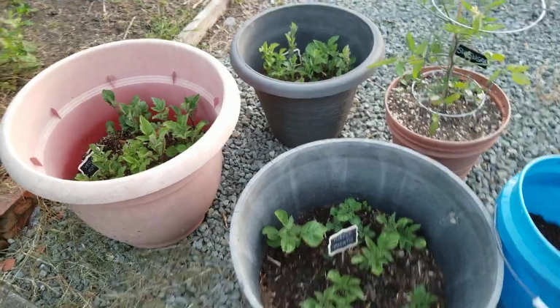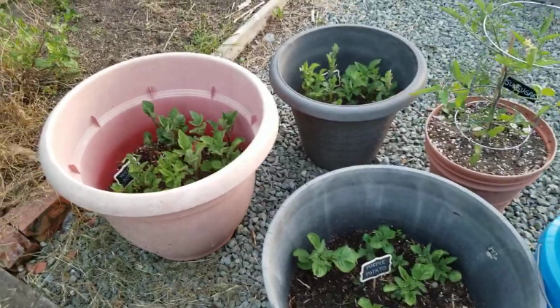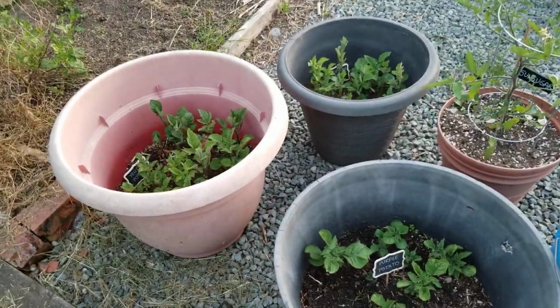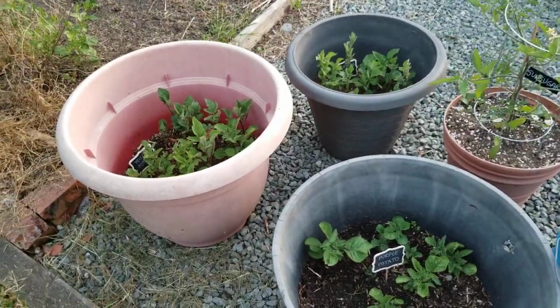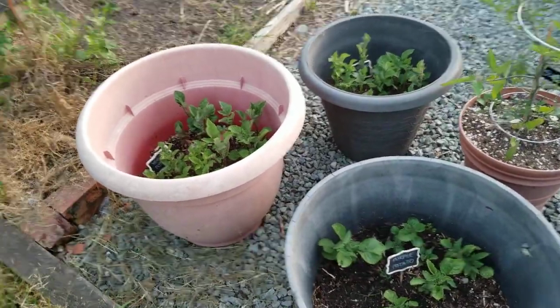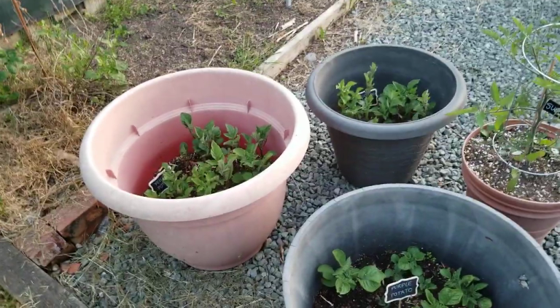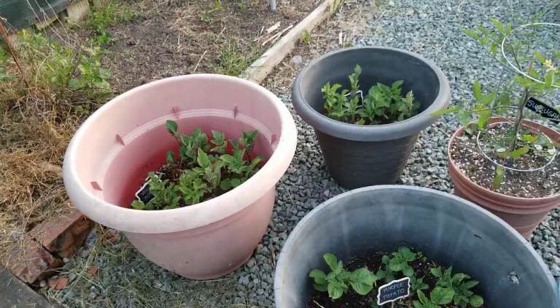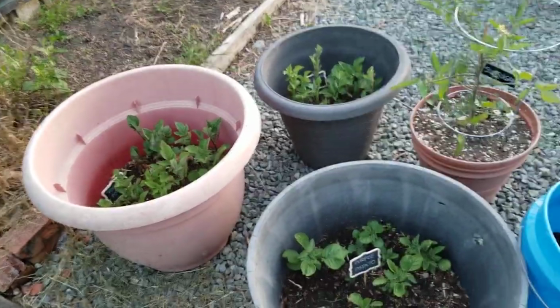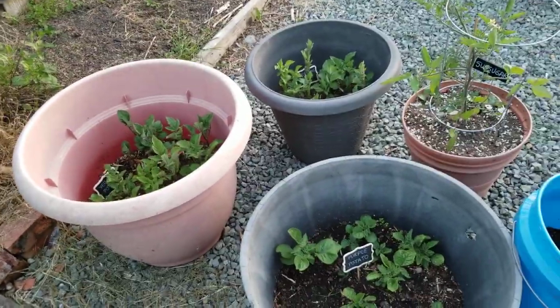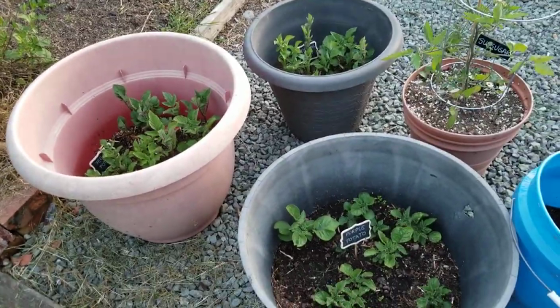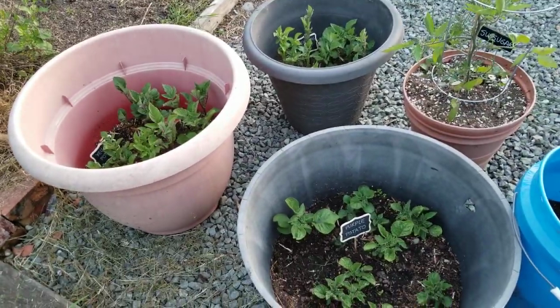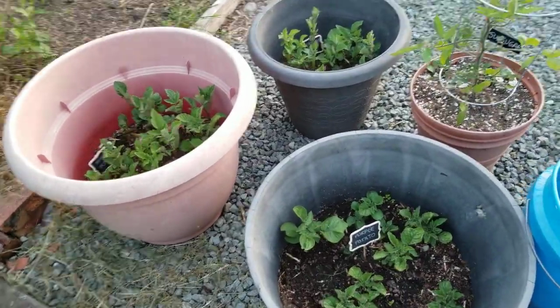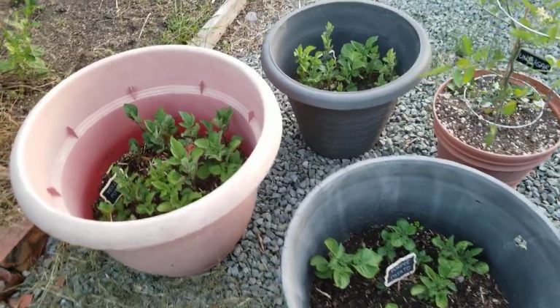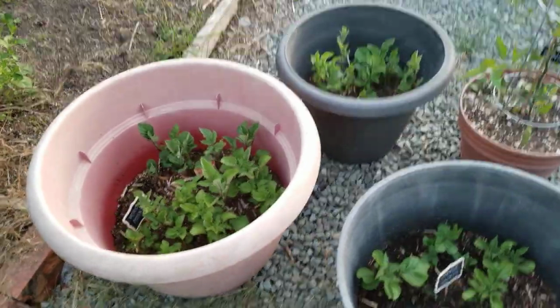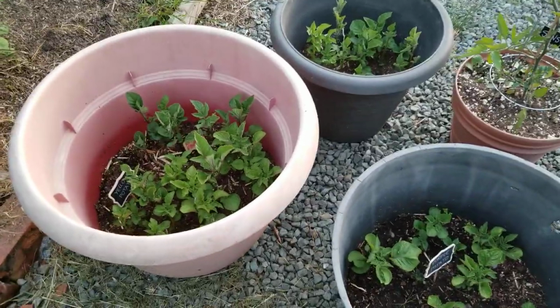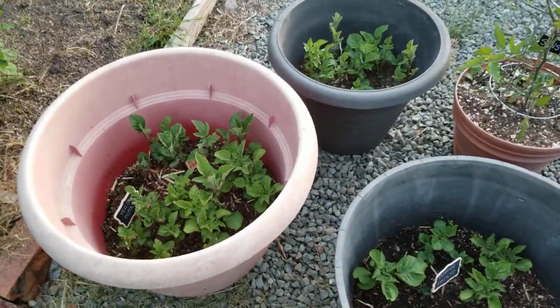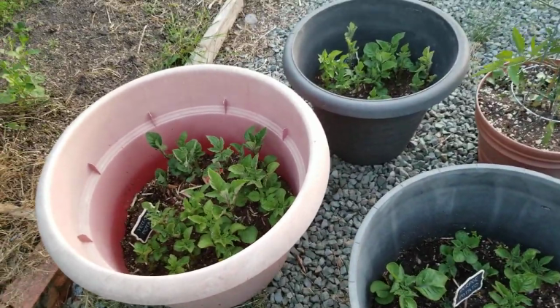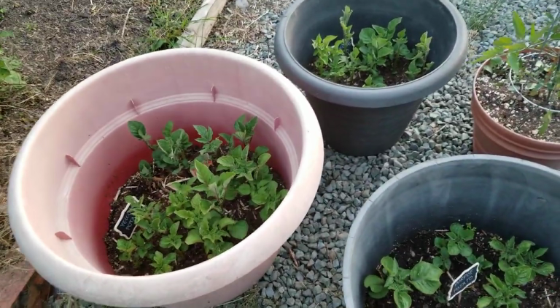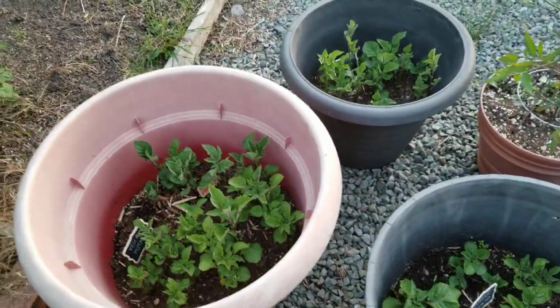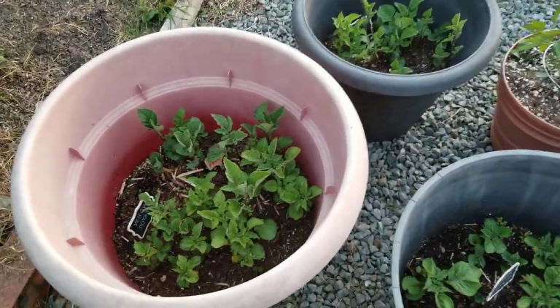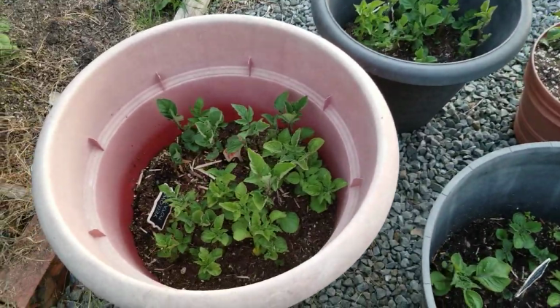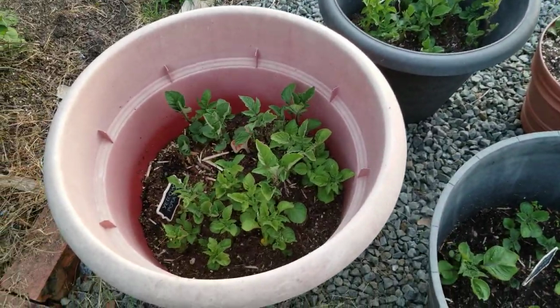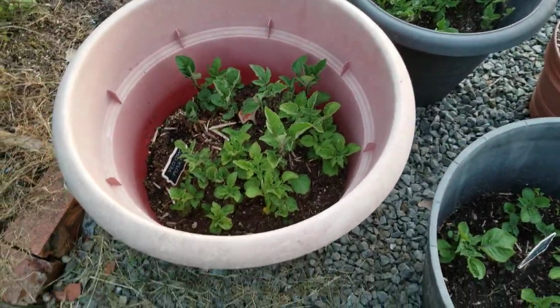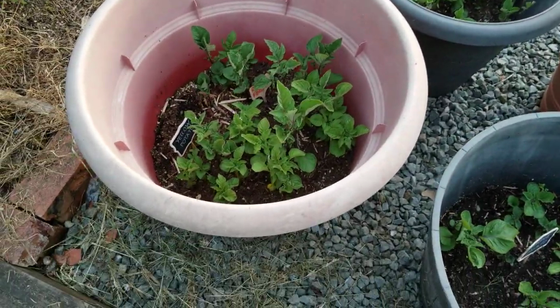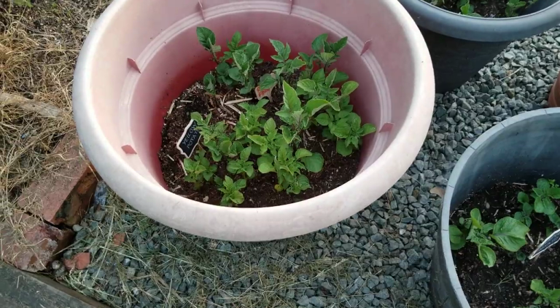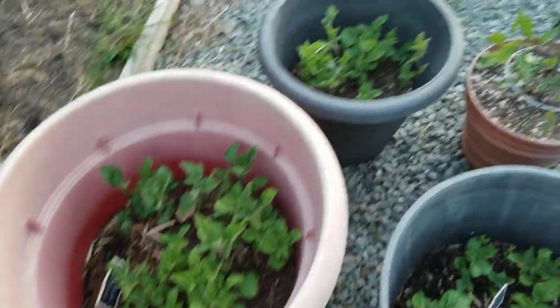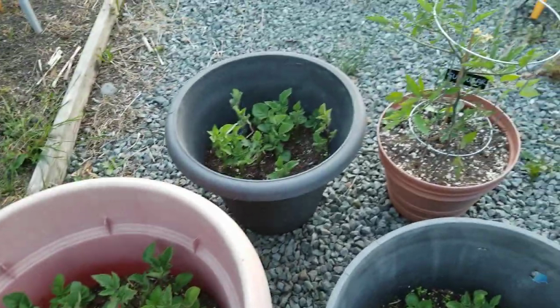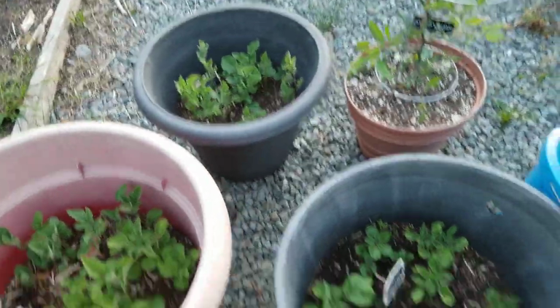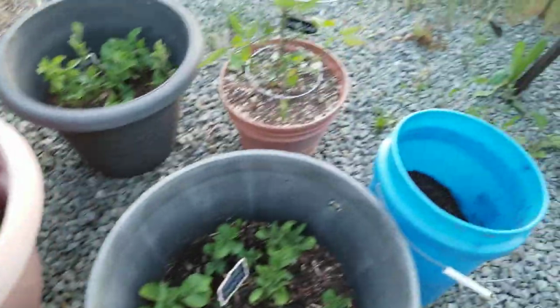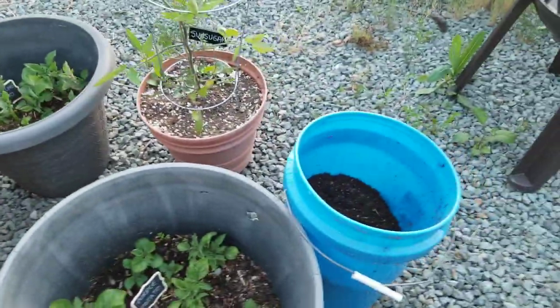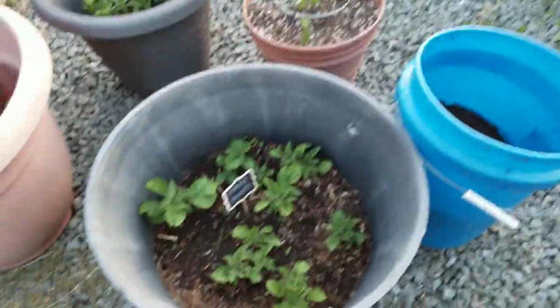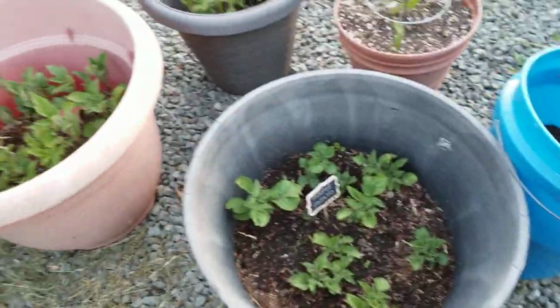Time for a garden update. It's been a while since I posted my last one, so I wanted to show you guys how crazy everything is growing now that the weather's gotten really nice and sunny. The potatoes have grown like mad — I'm just about to add a bunch more soil to them.